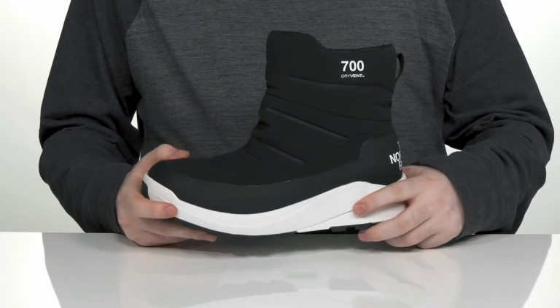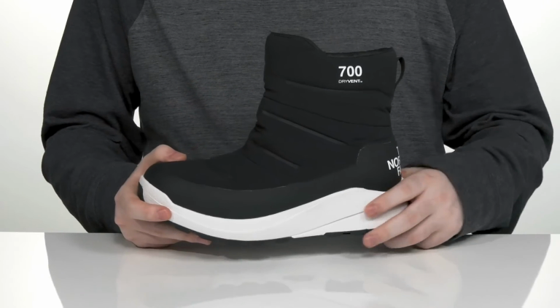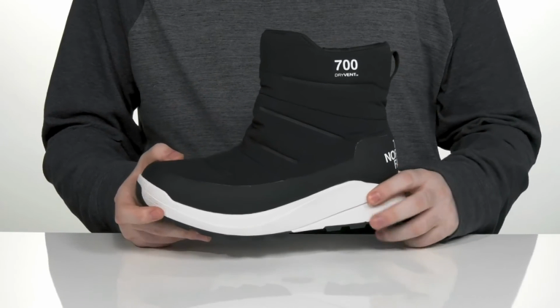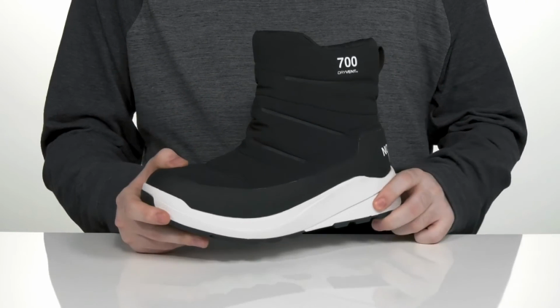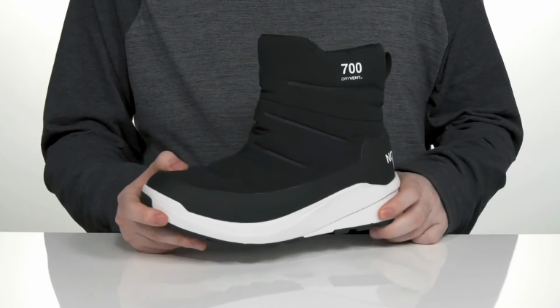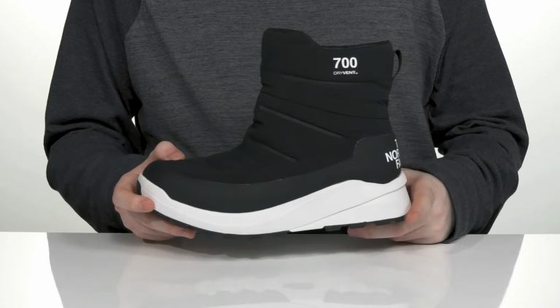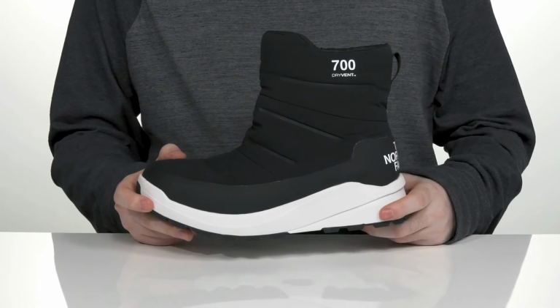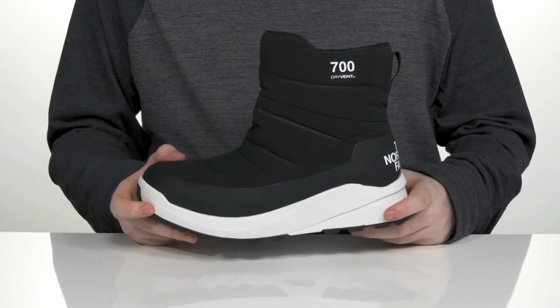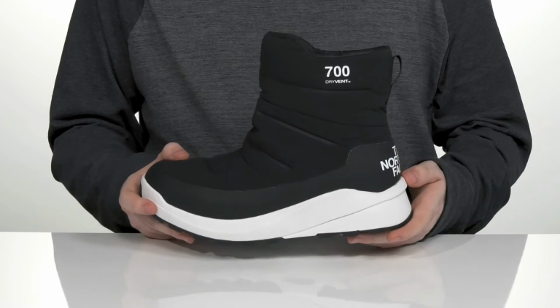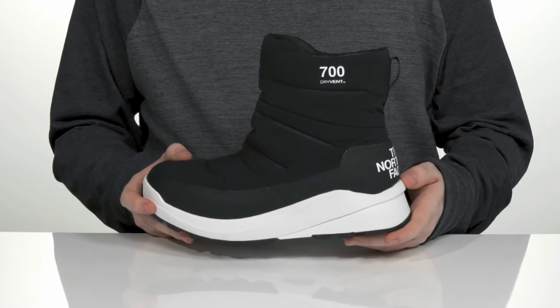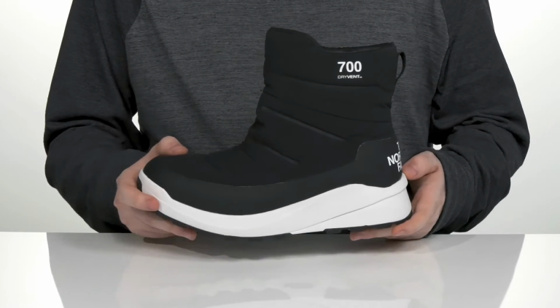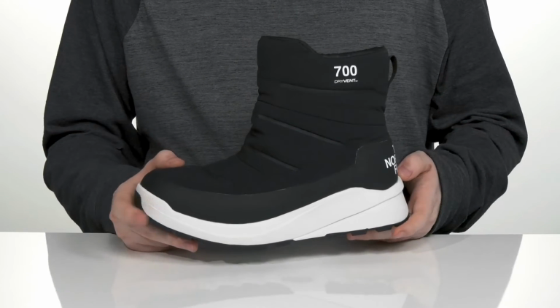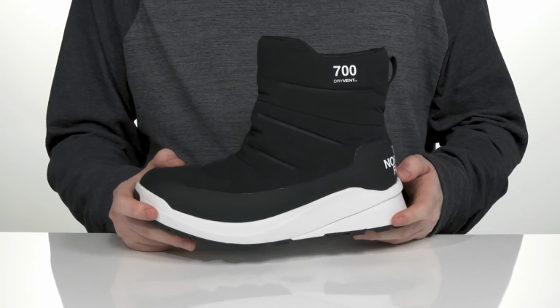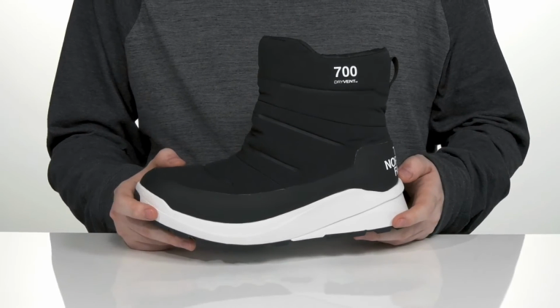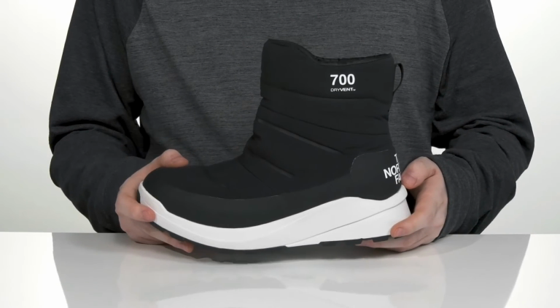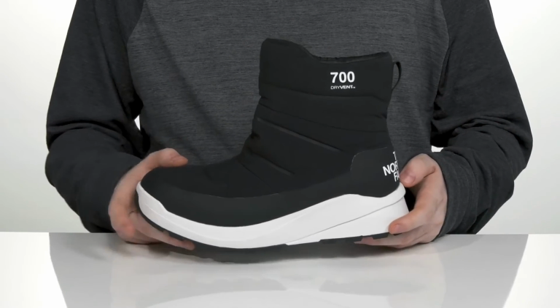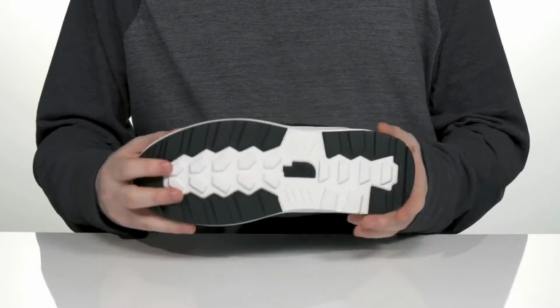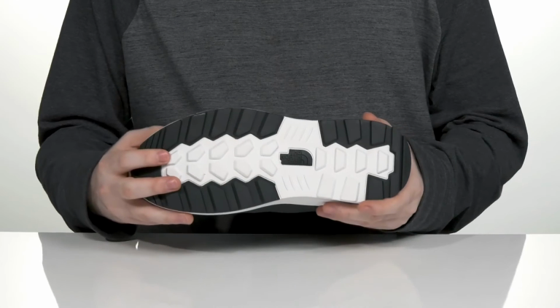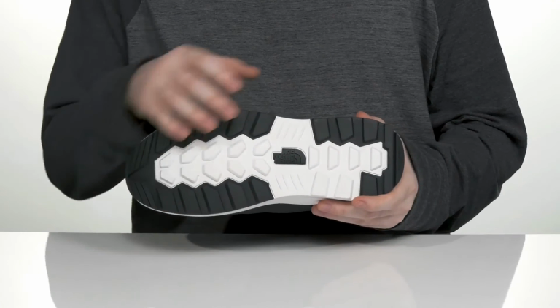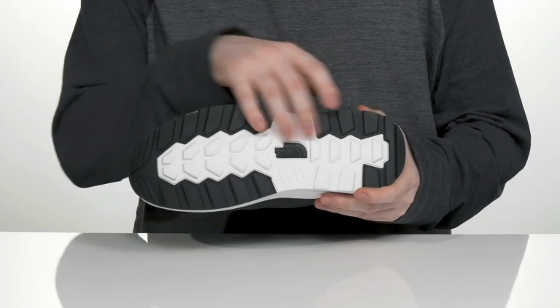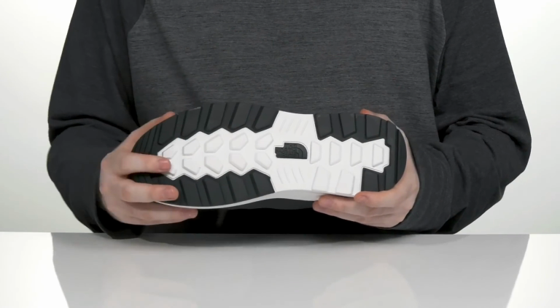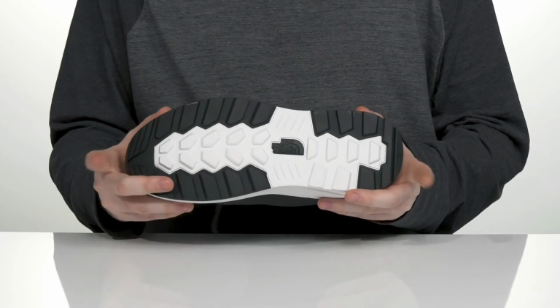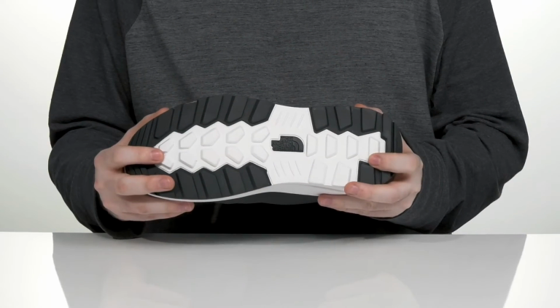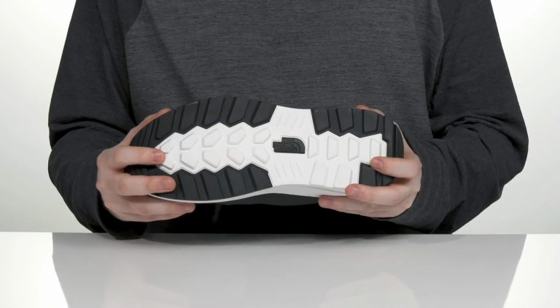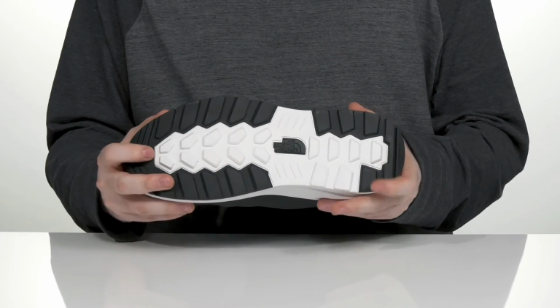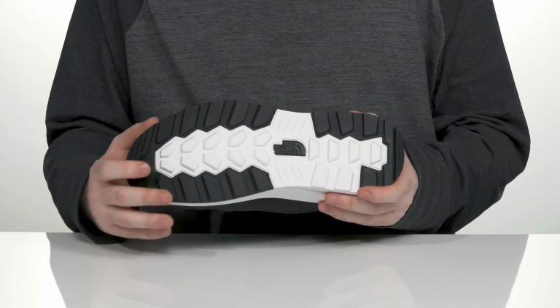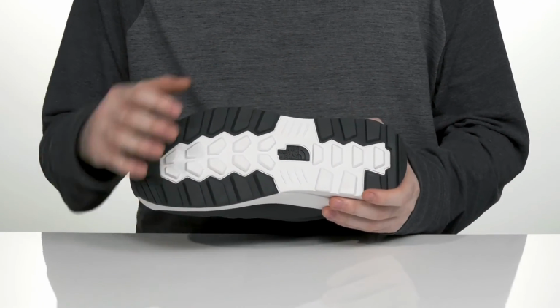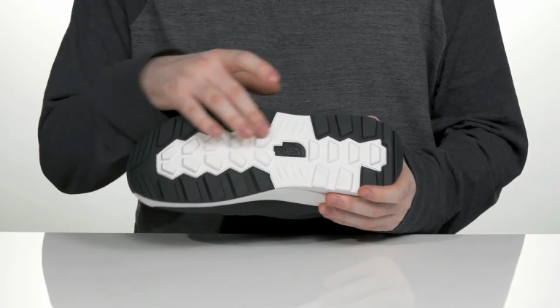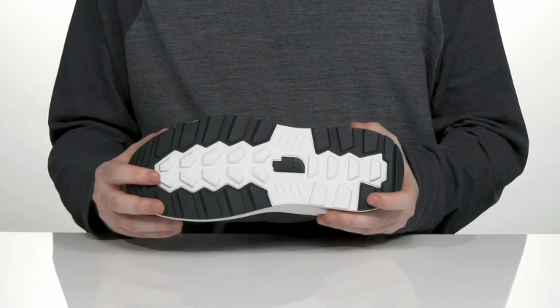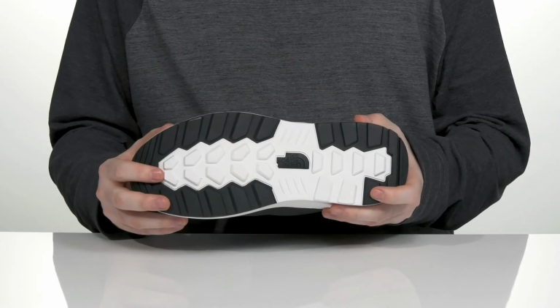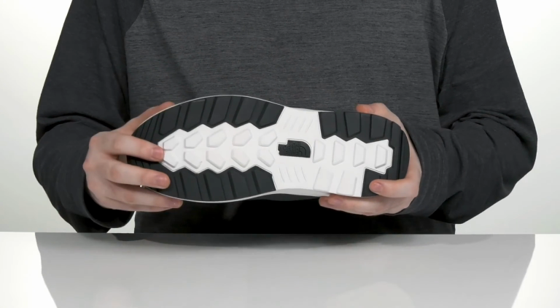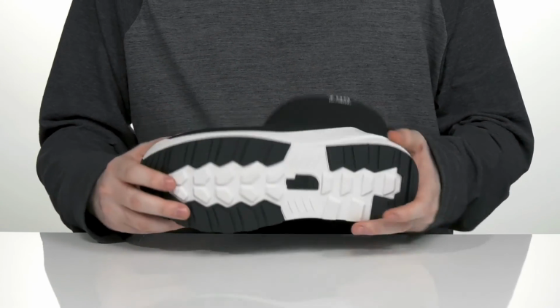The midsole is super thick with lightweight EVA giving it a responsive, cushiony feel, perfect for every step in the snow. While you stay very secure with this surface control rubber outsole, it has lots of grip on uncertain, icy terrain.